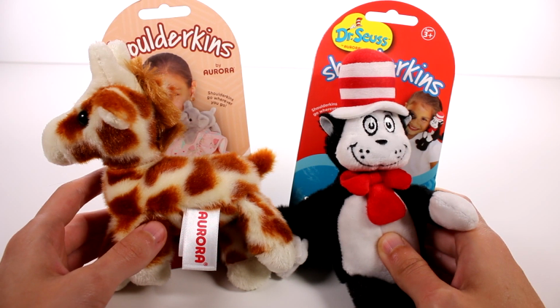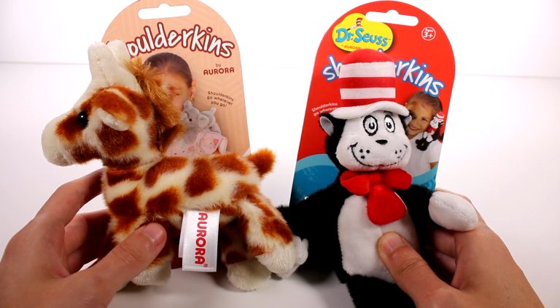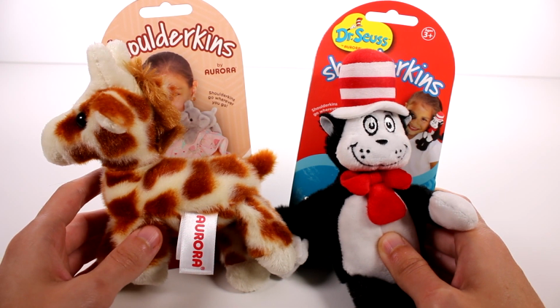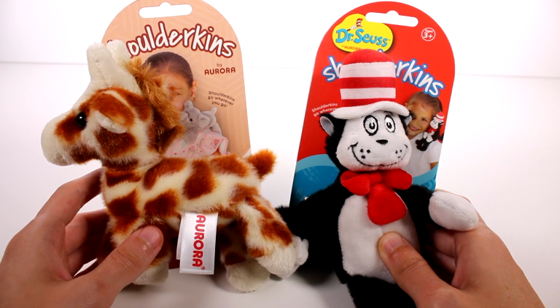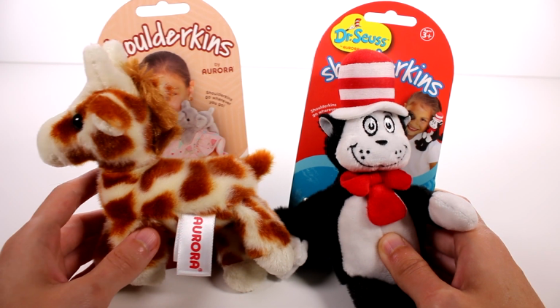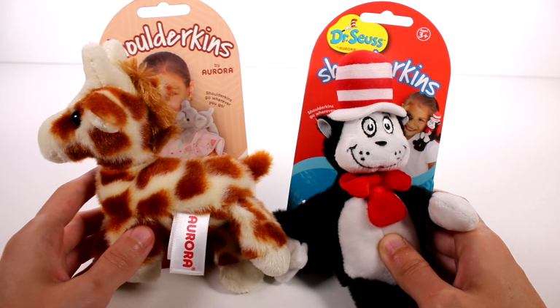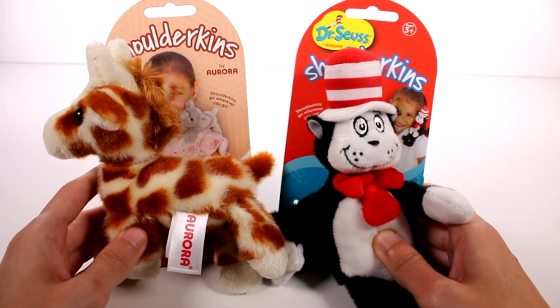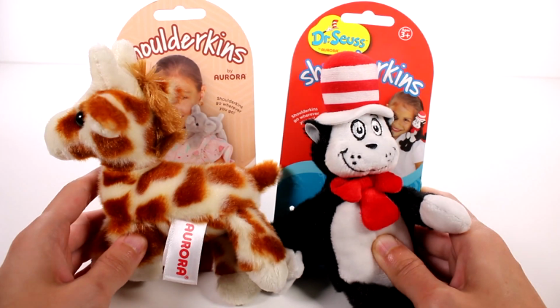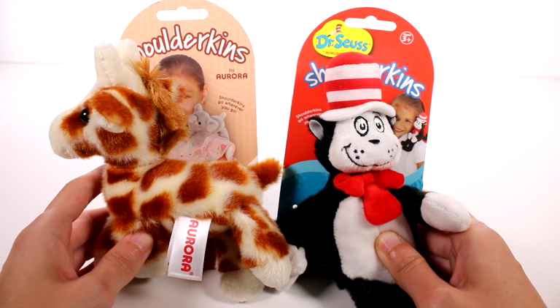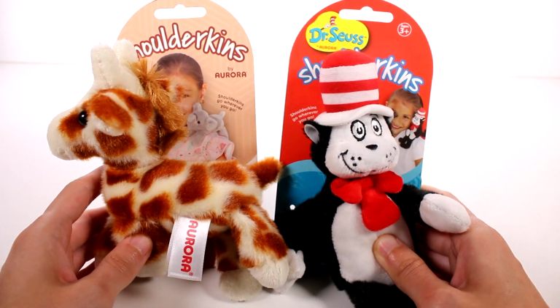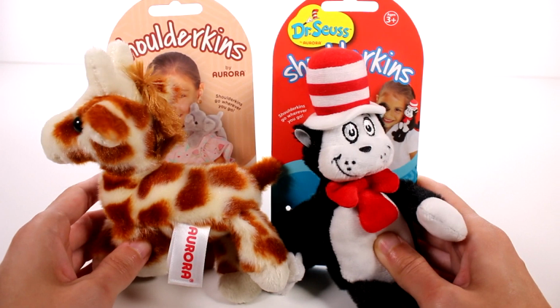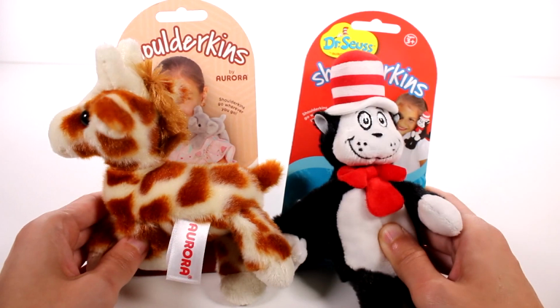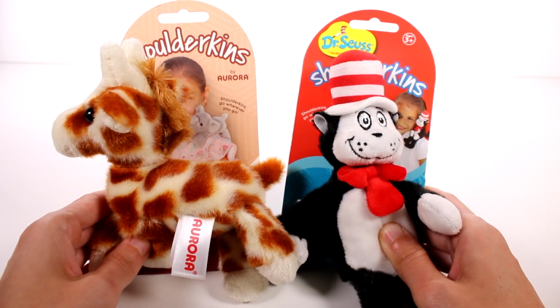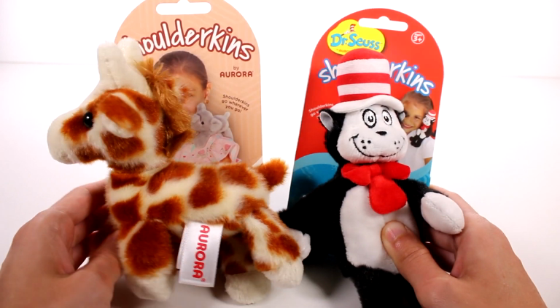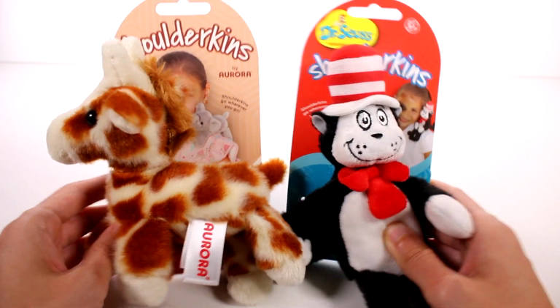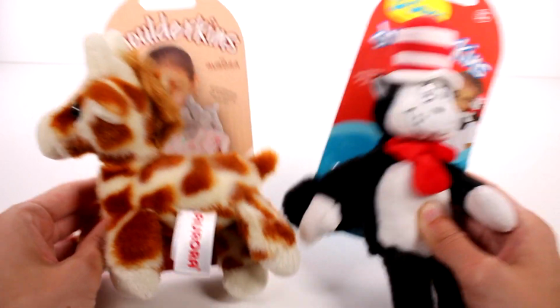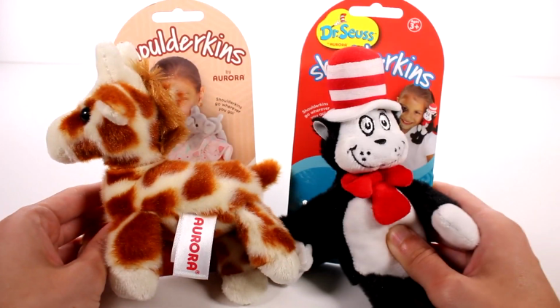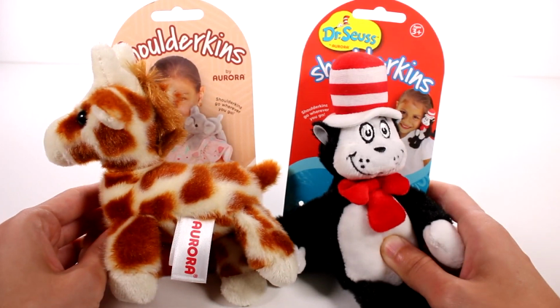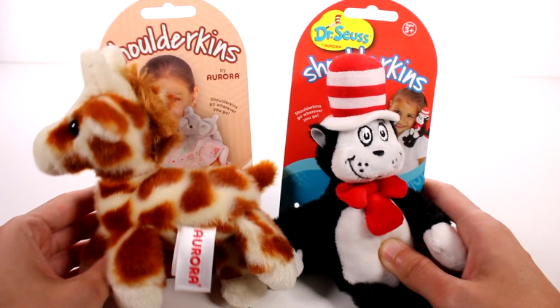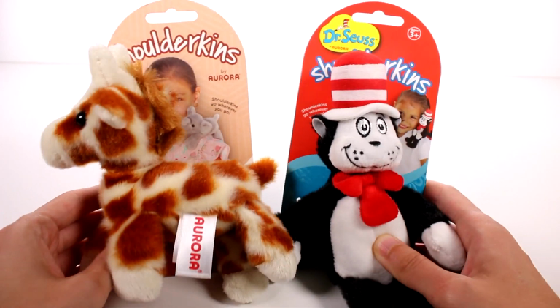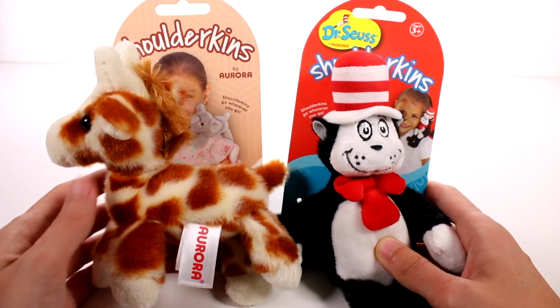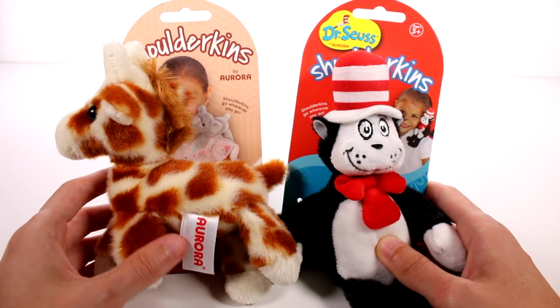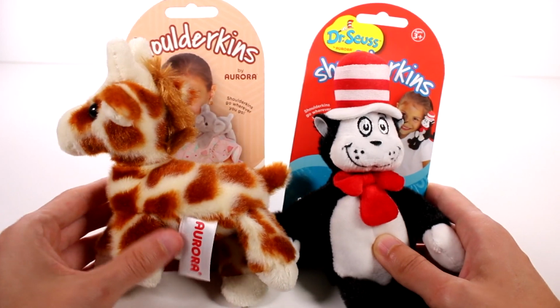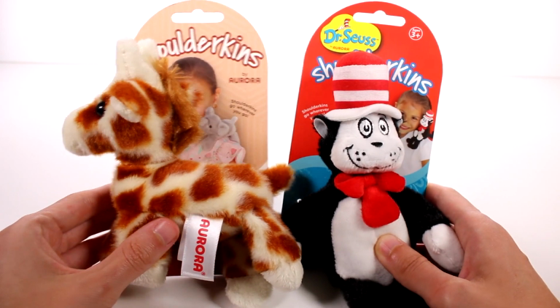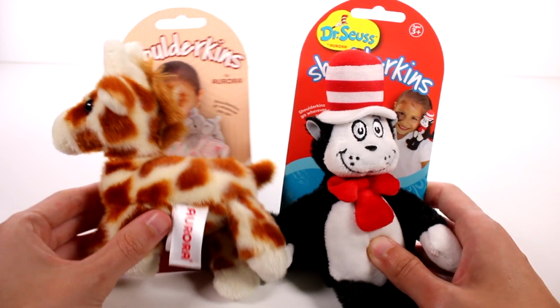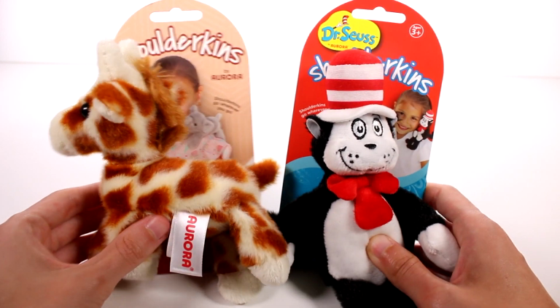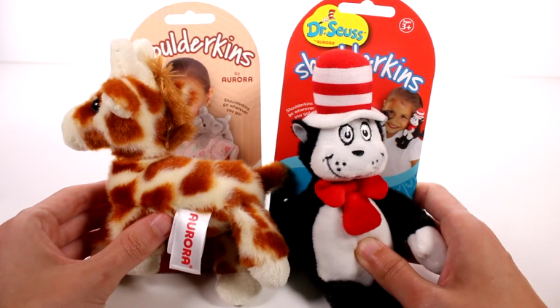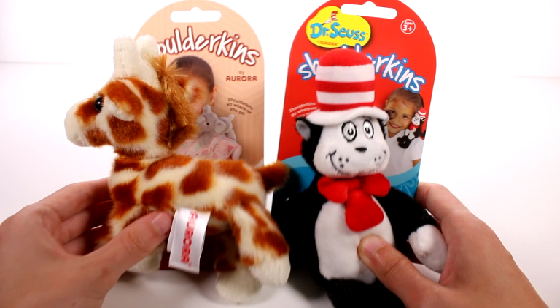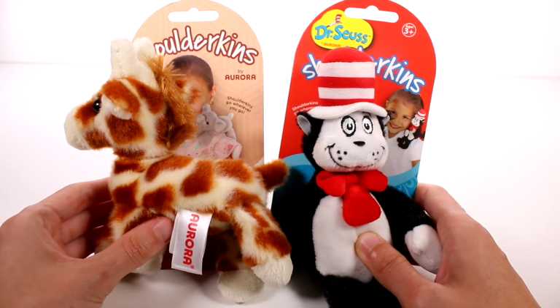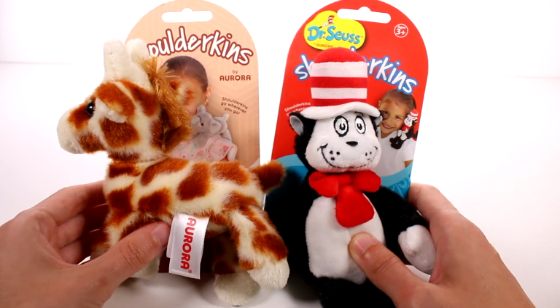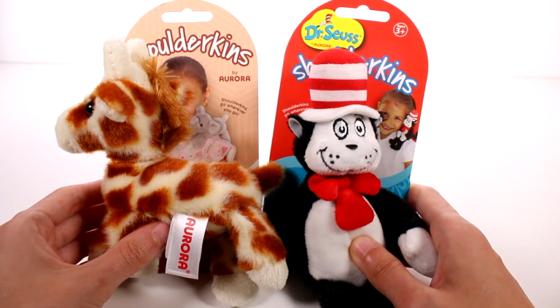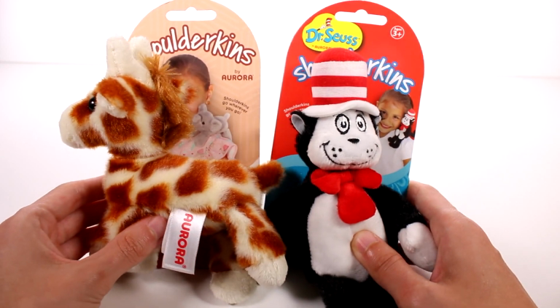Hi everyone, it's Tiffany. I am here with the new Shoulderkins by Aurora and I do want to thank Aurora for sending these to me for free to check out with you guys.